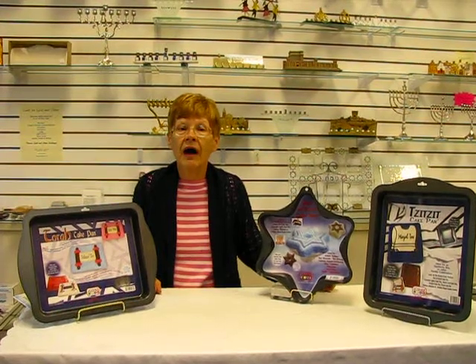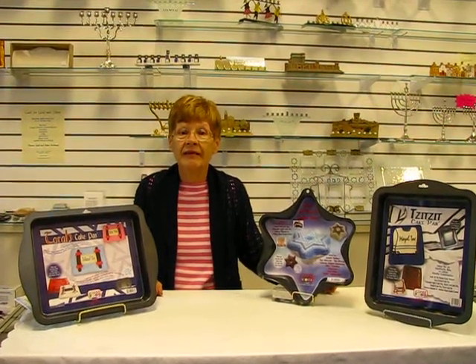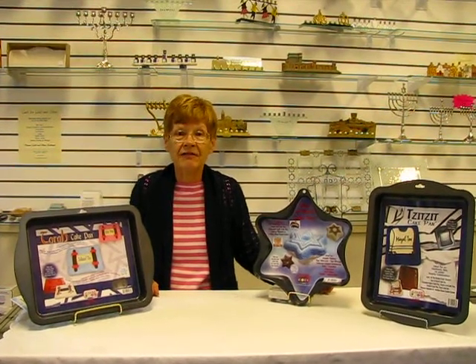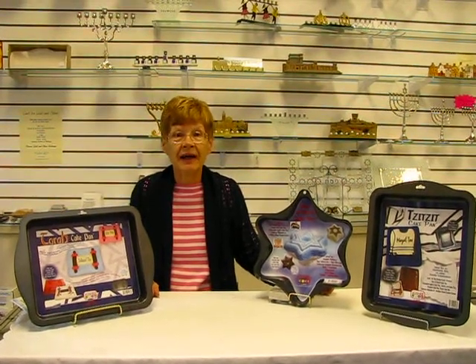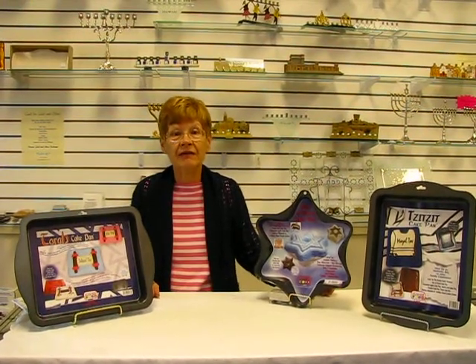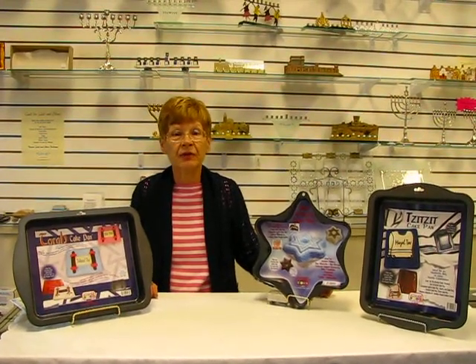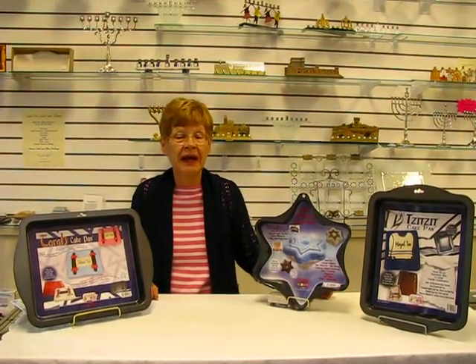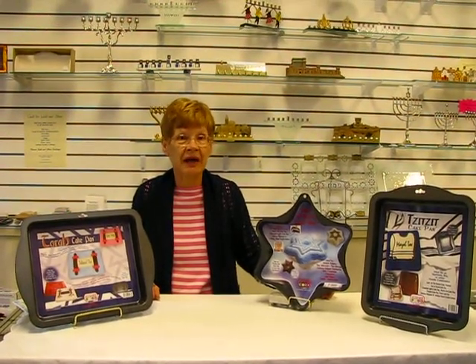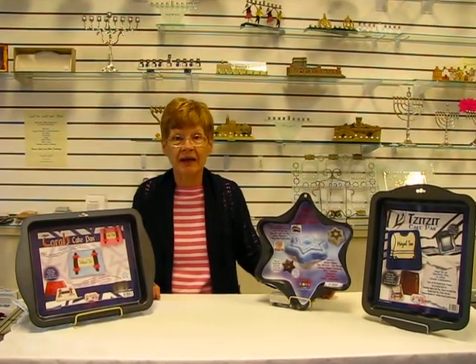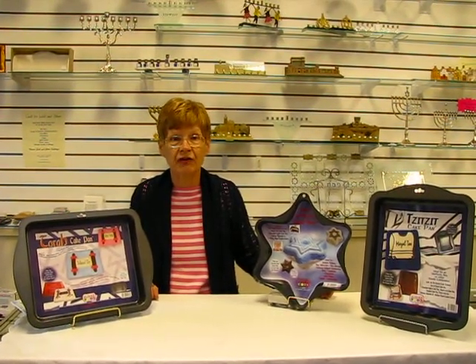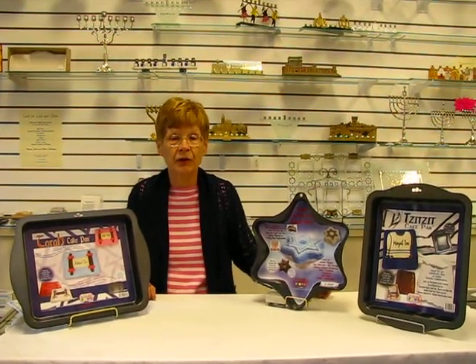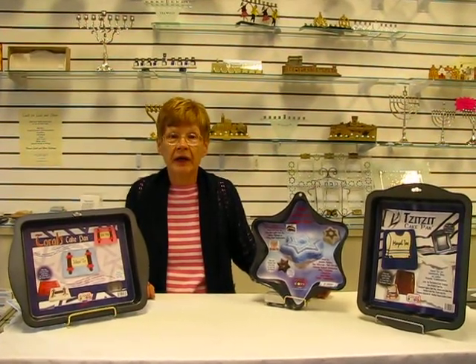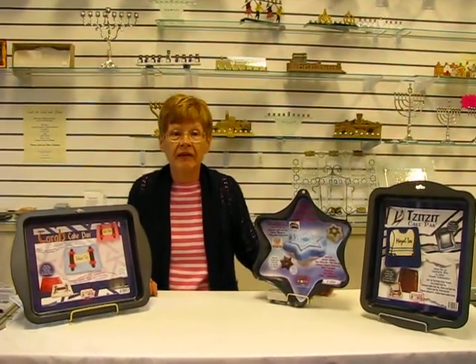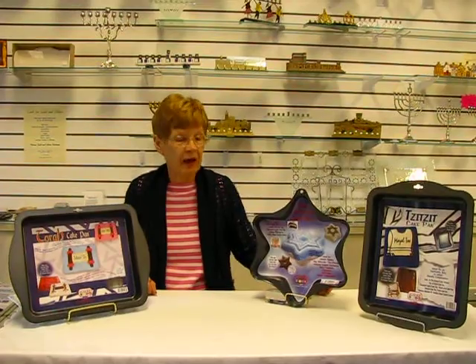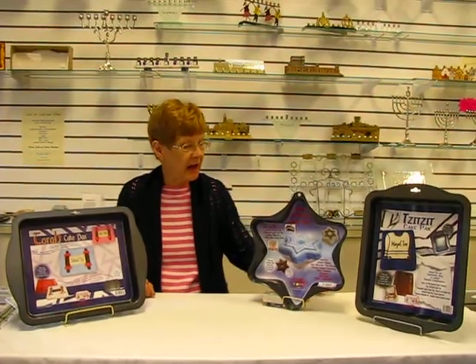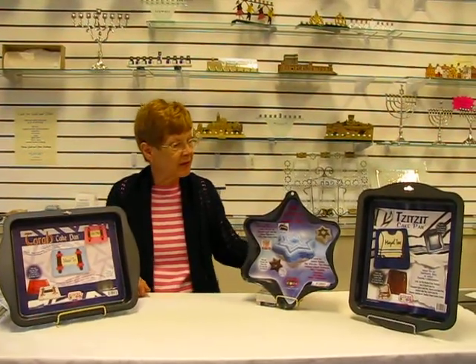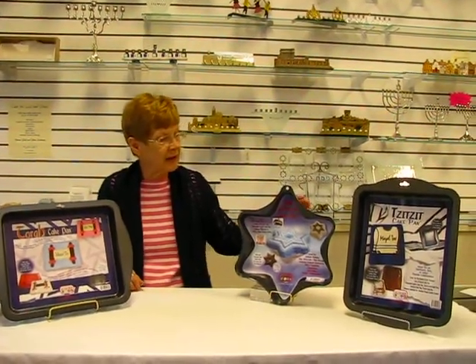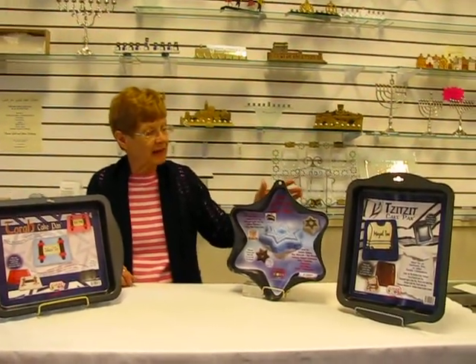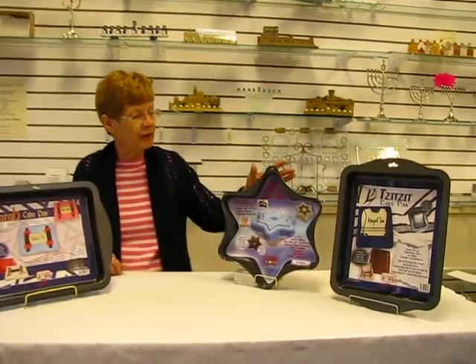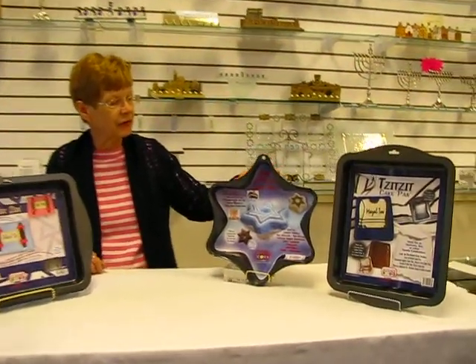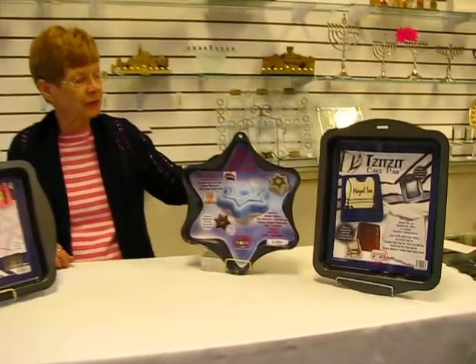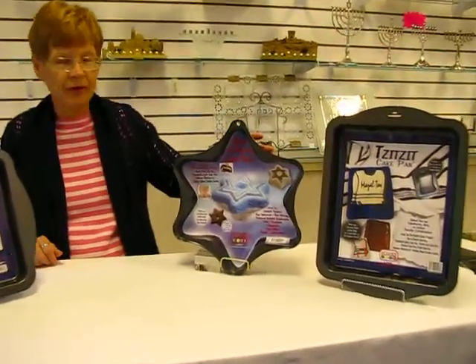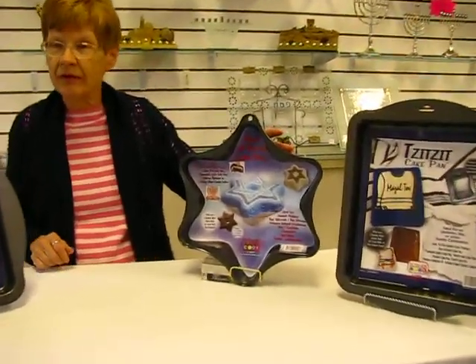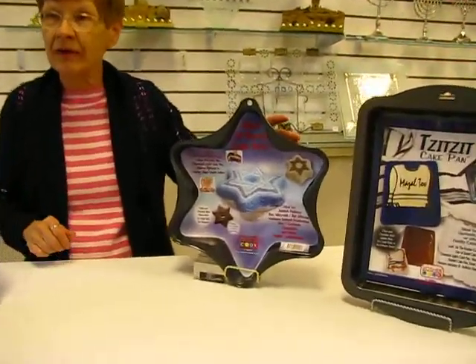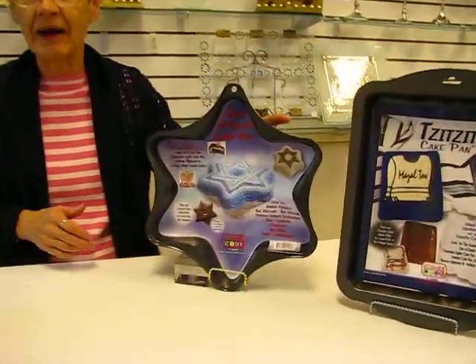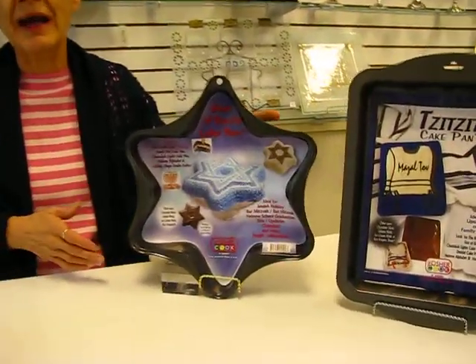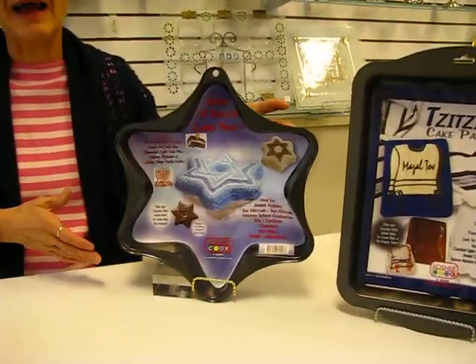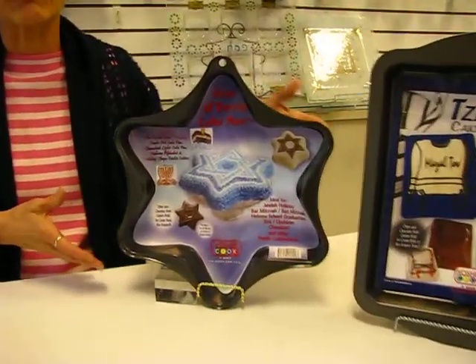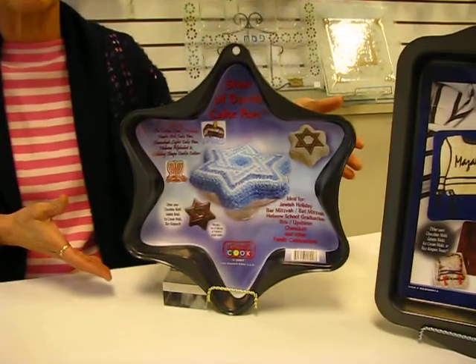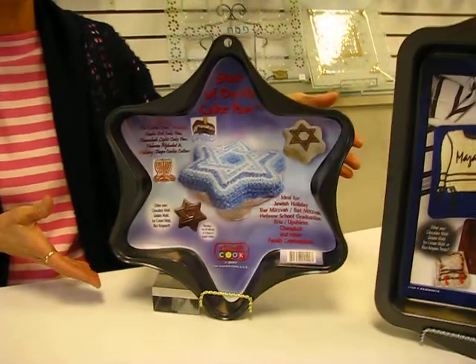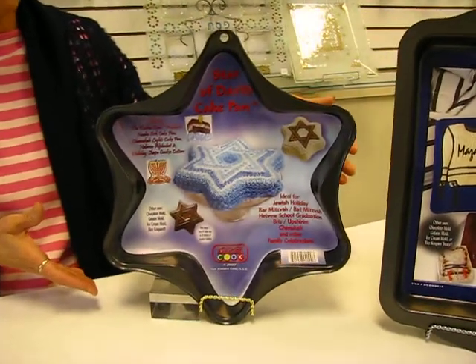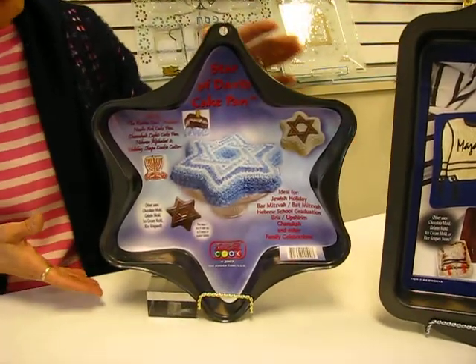Hi, it's Hava and I have three cake pans I'd like to show you. These cake pans make it possible to decorate and serve your guests a wonderful treat.